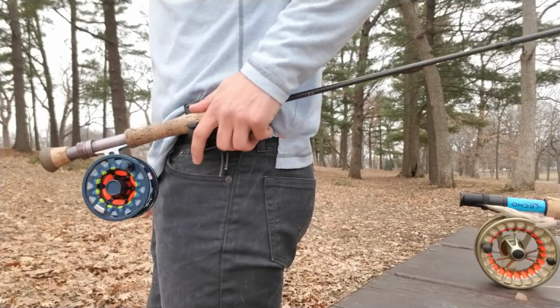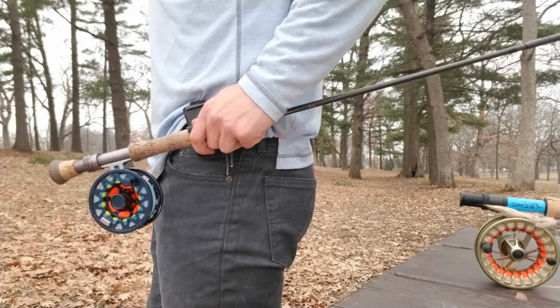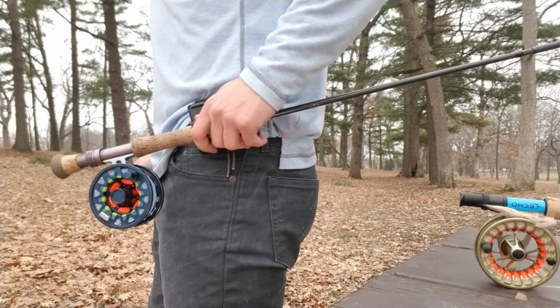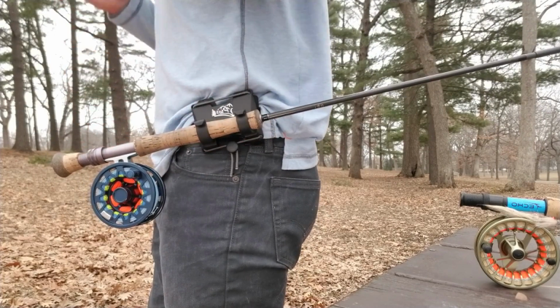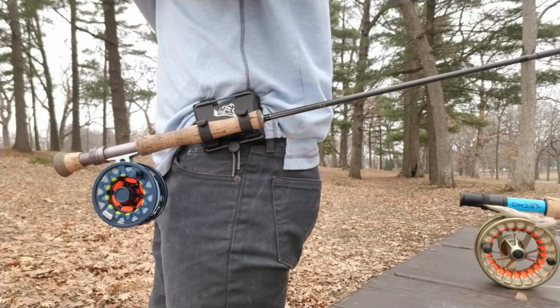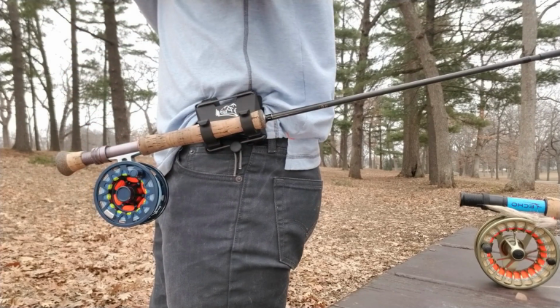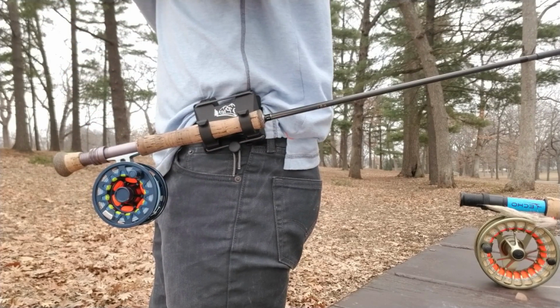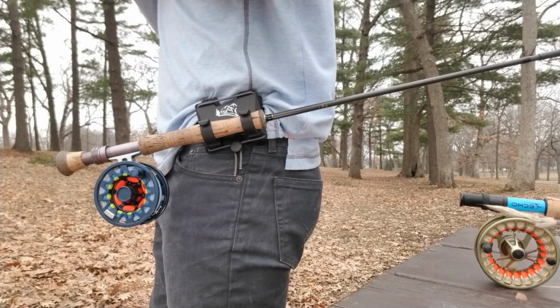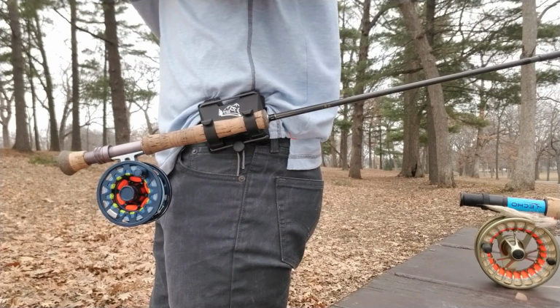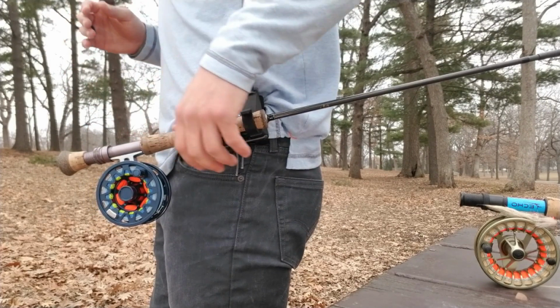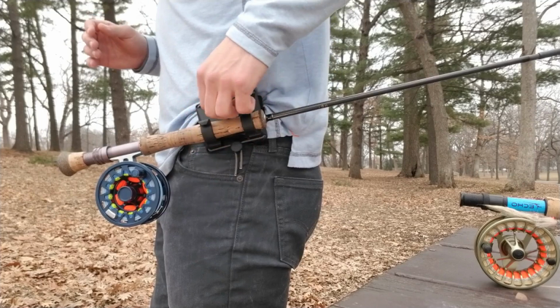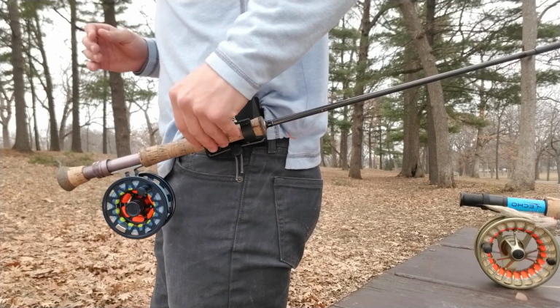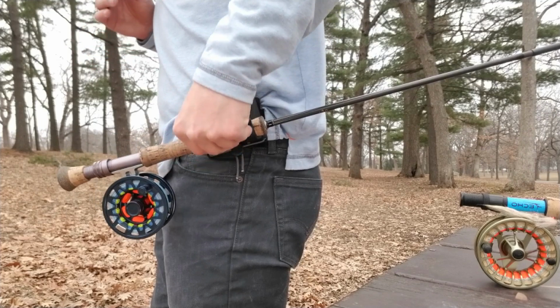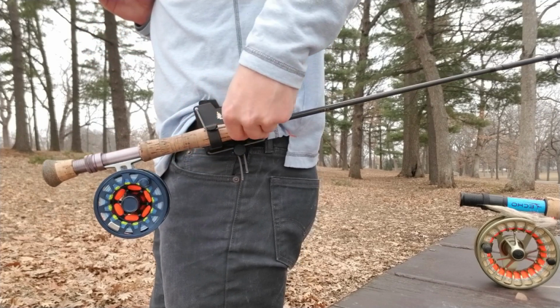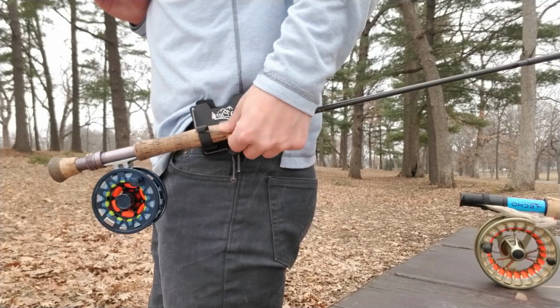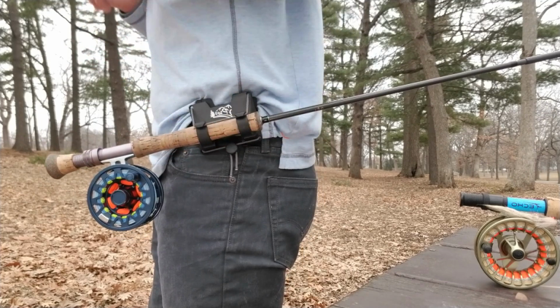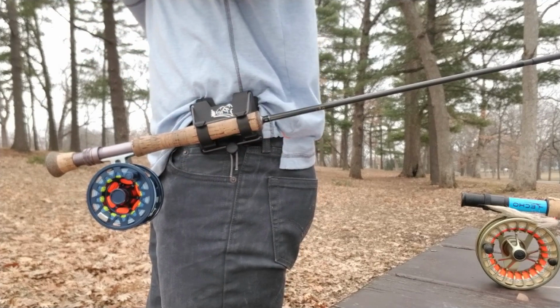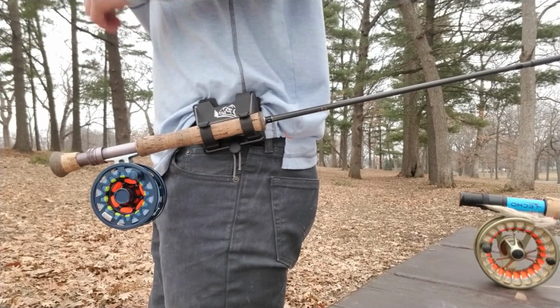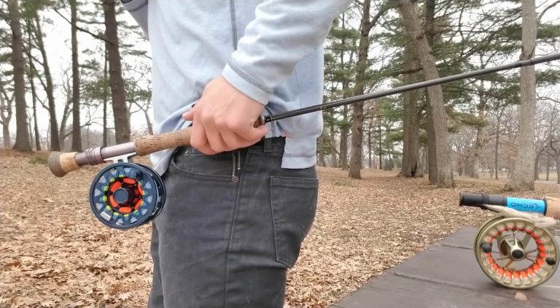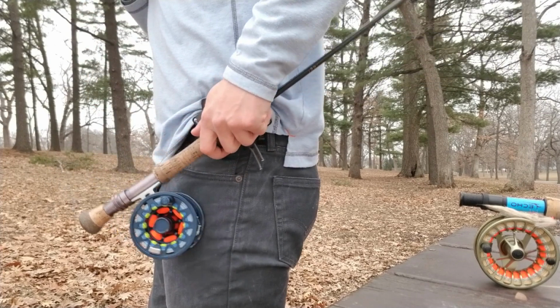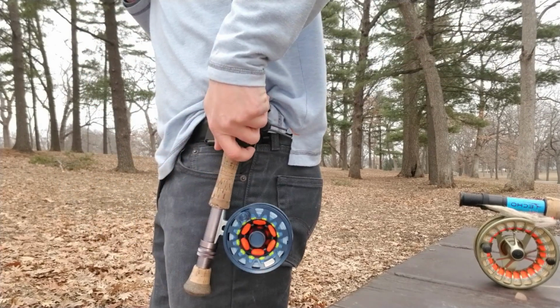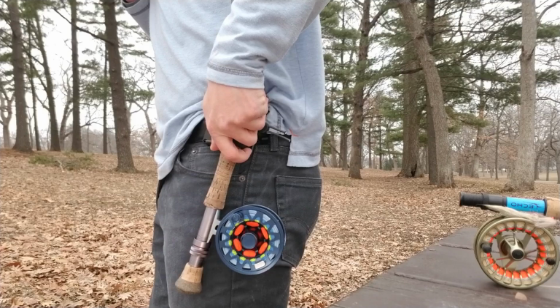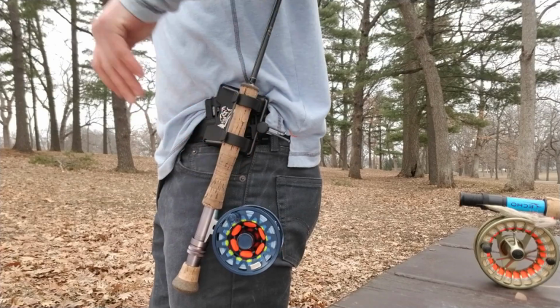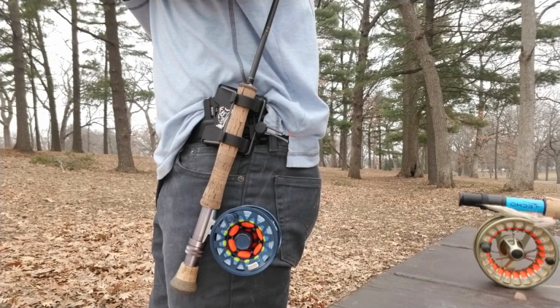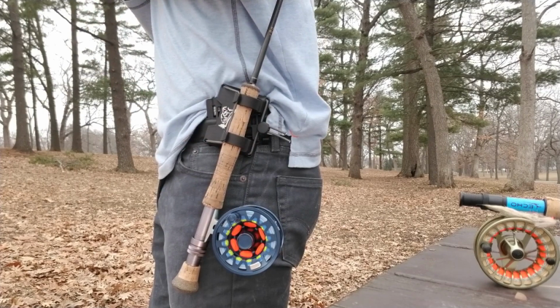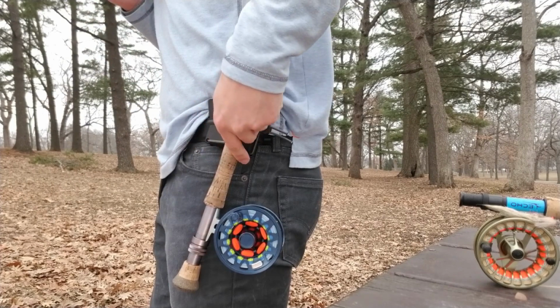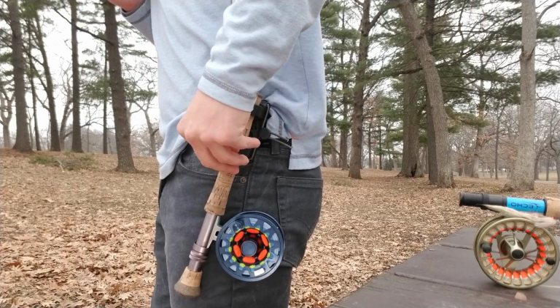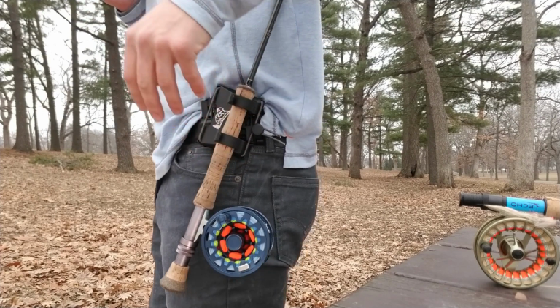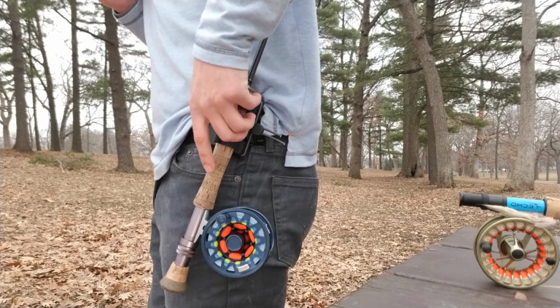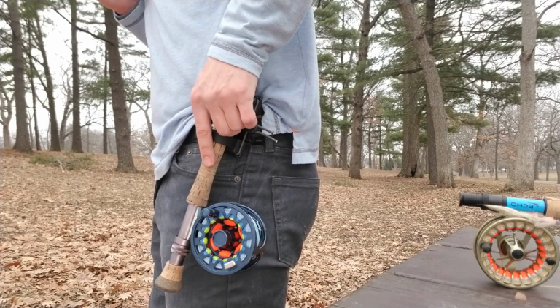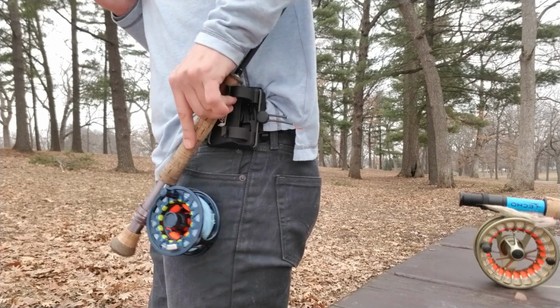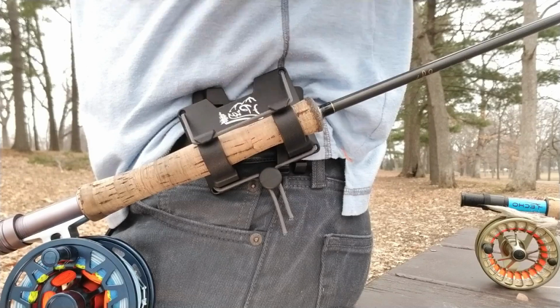Any standard cork will snap securely into the quick access hooks, but now we've also added in the locking cord to pull over those hooks to lock that rod in to get a little more secure, tight hold, or even open the door to carrying a second rod out the back if you would like.